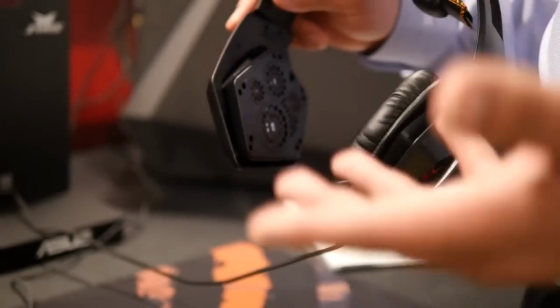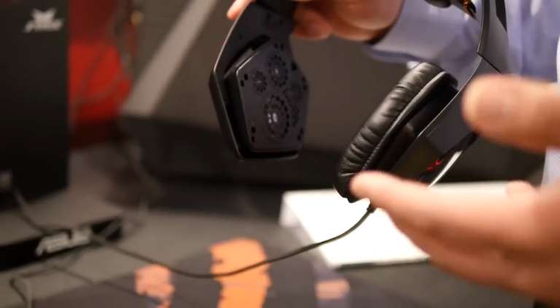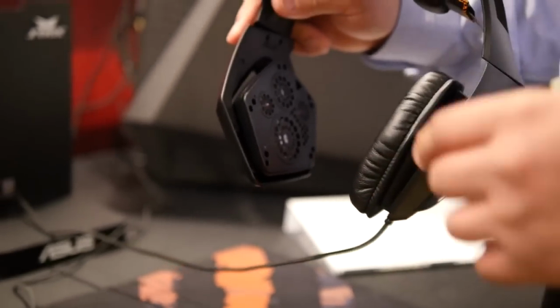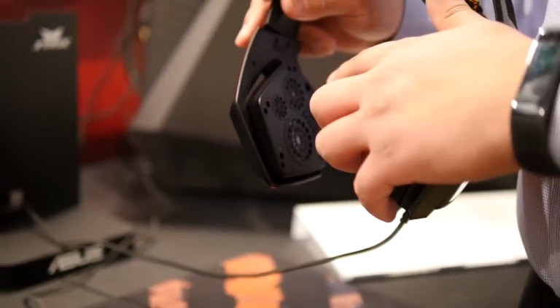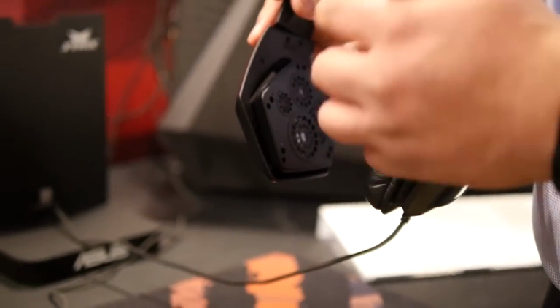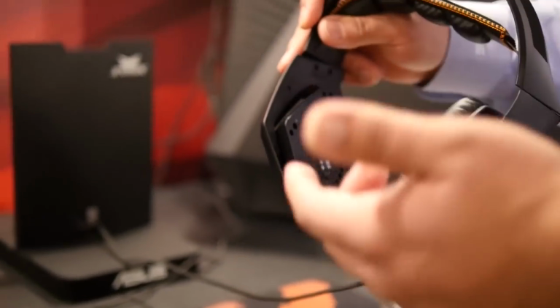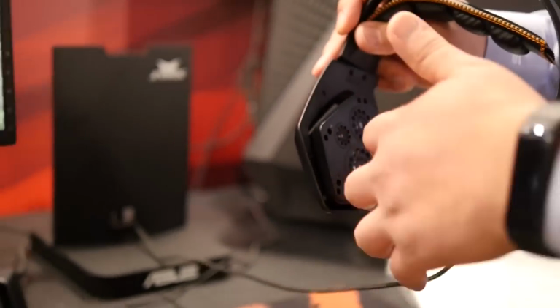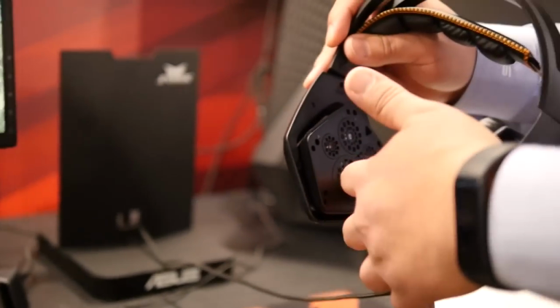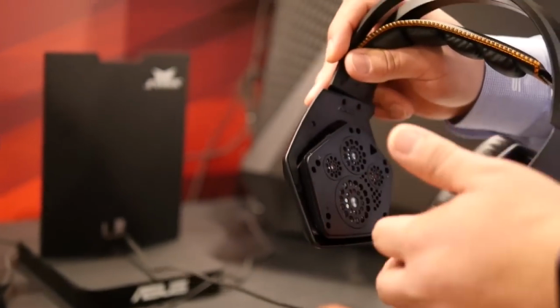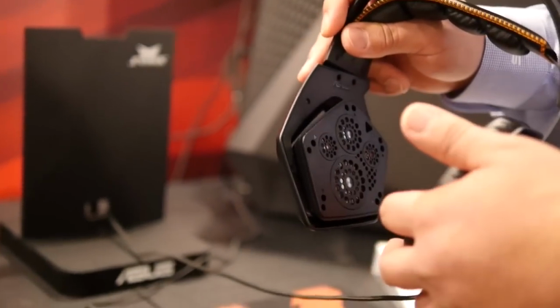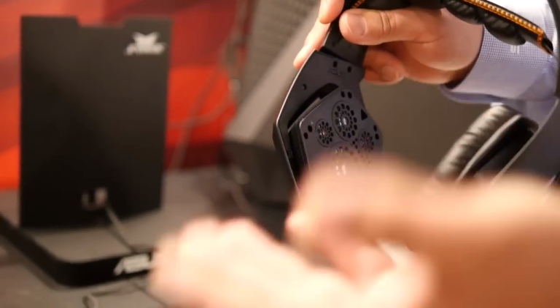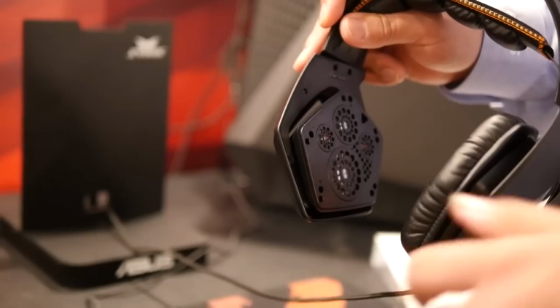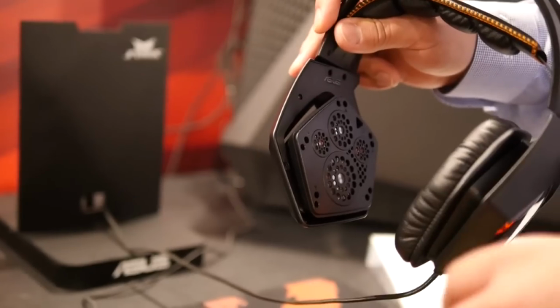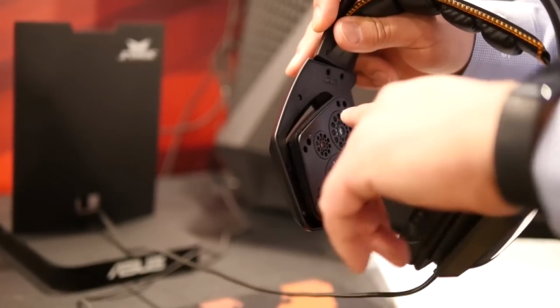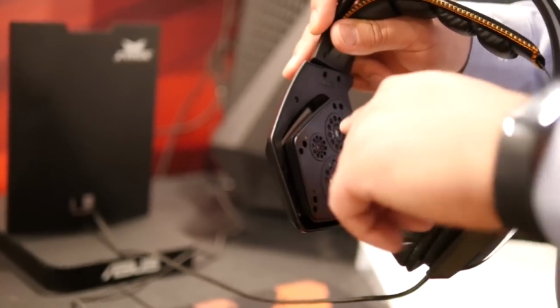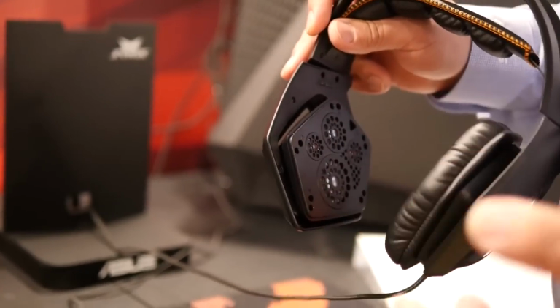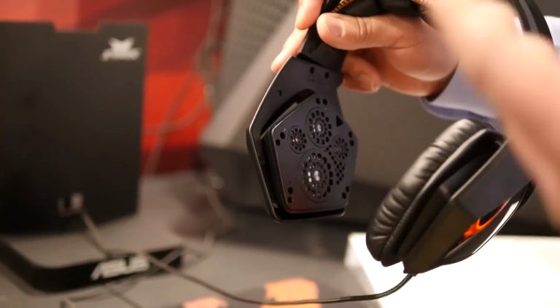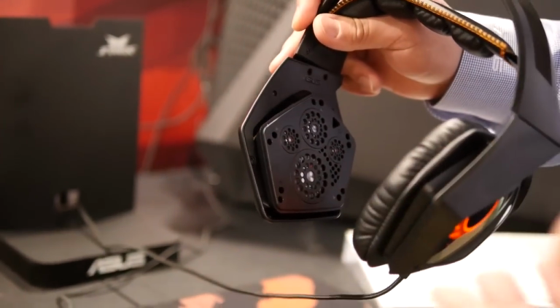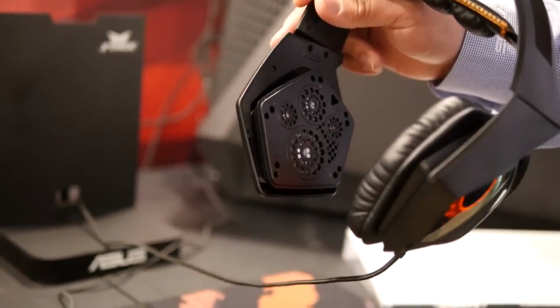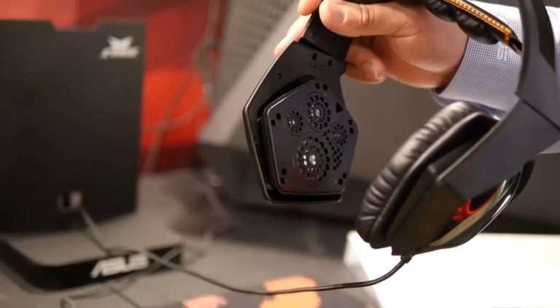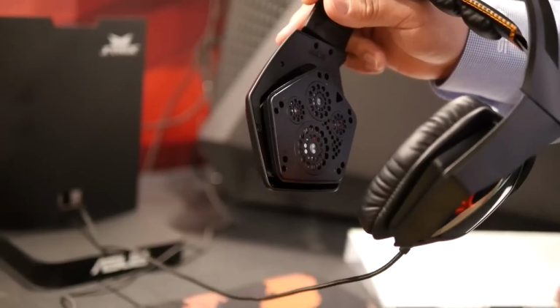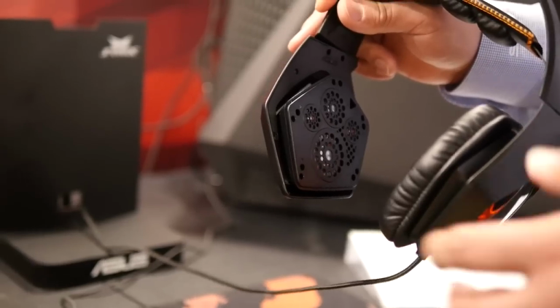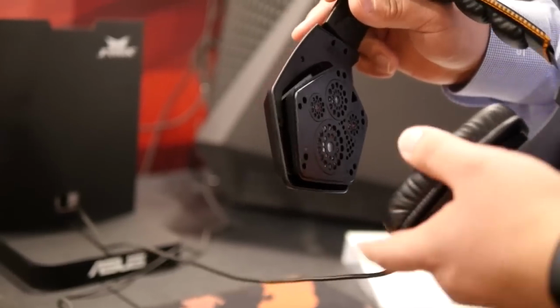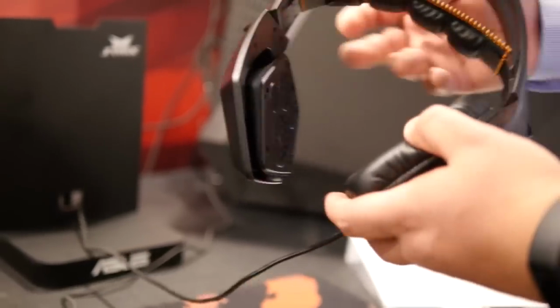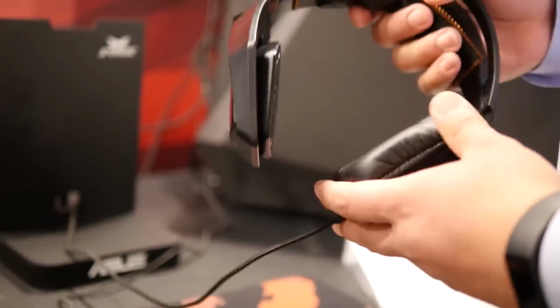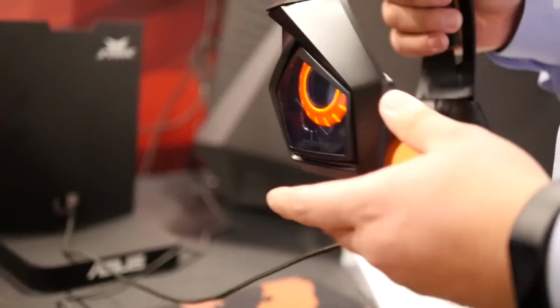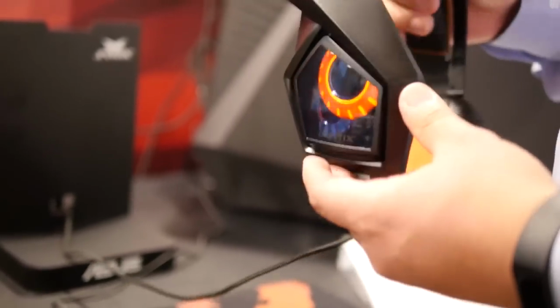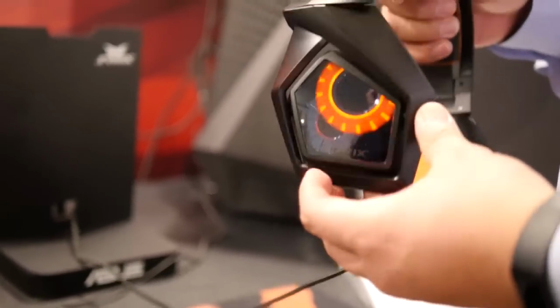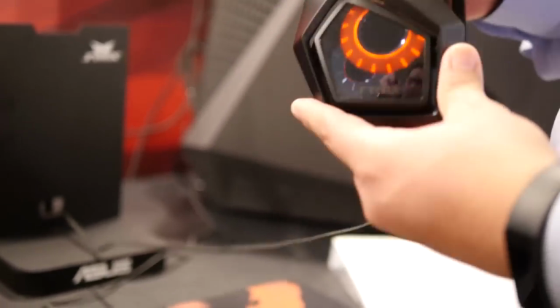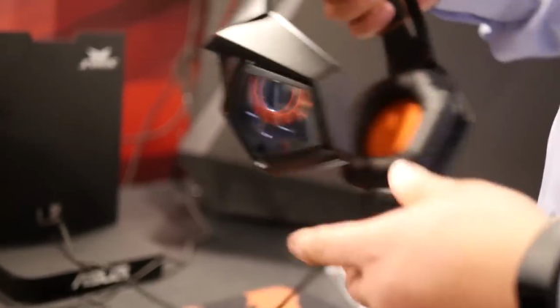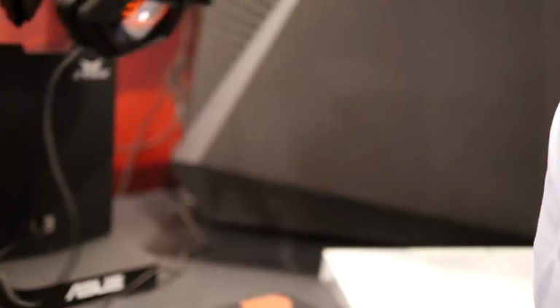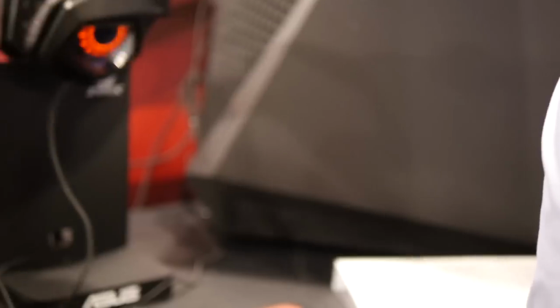That's because we have ten neodymium magnets in here. You've got 7.1 sound — front, side, rear, and sub. Even compared to the Razer Tiamat, this has 40 millimeter drivers compared to their 30 millimeter drivers. And the really cool part is that these can all be fully controlled.